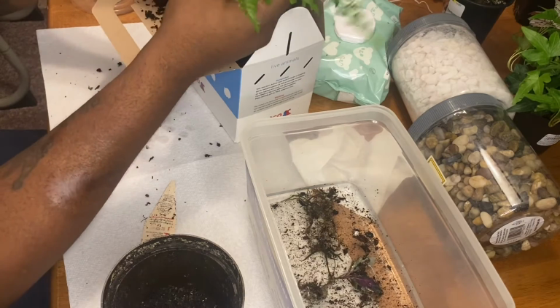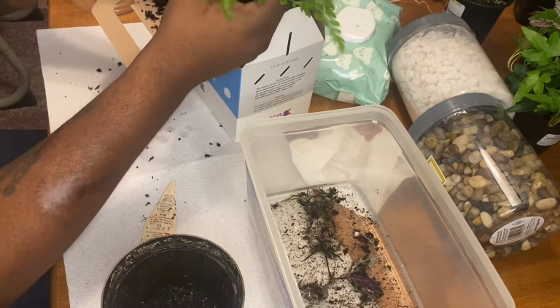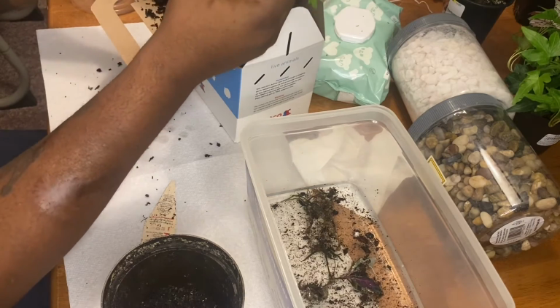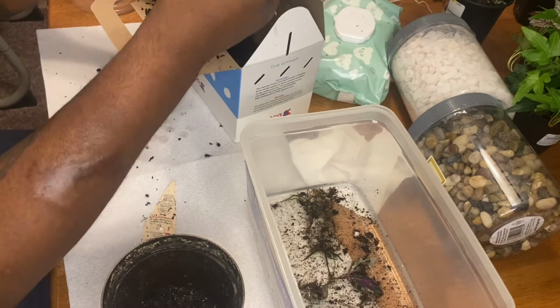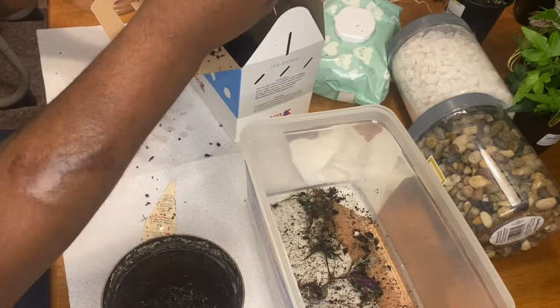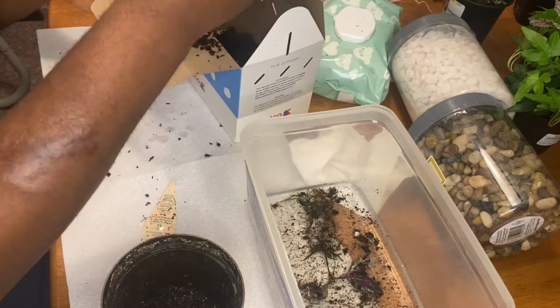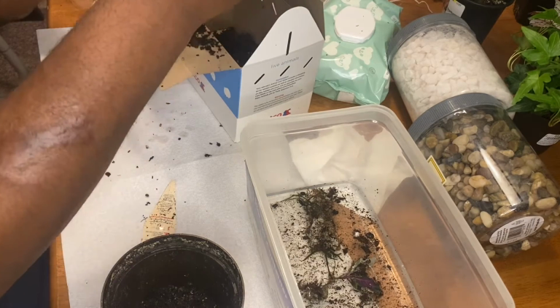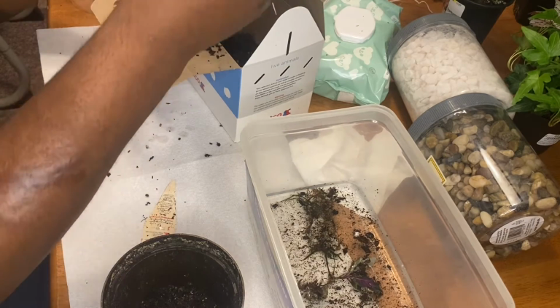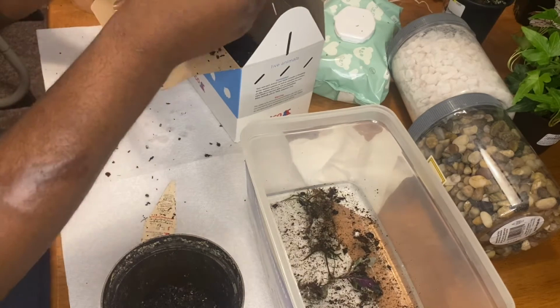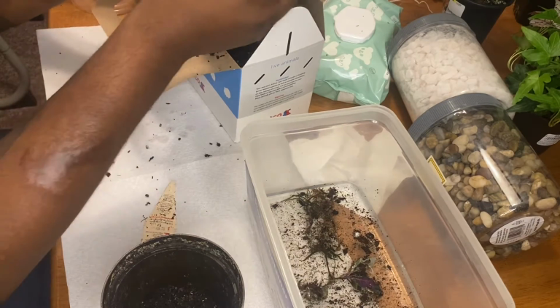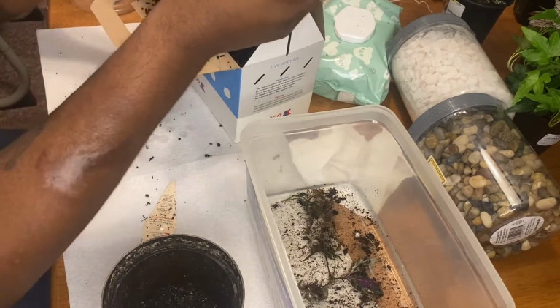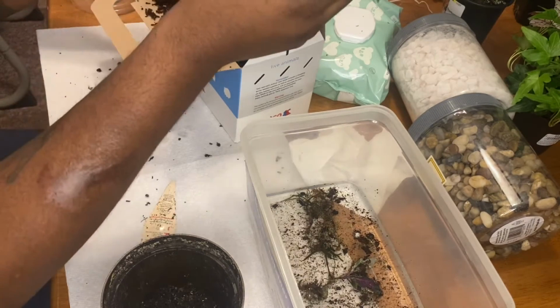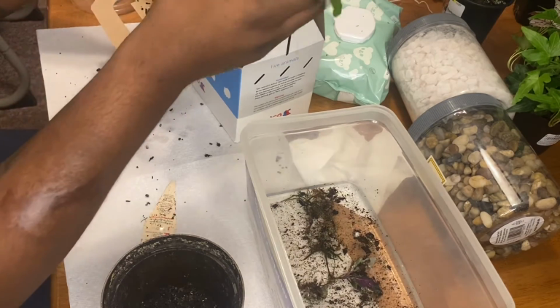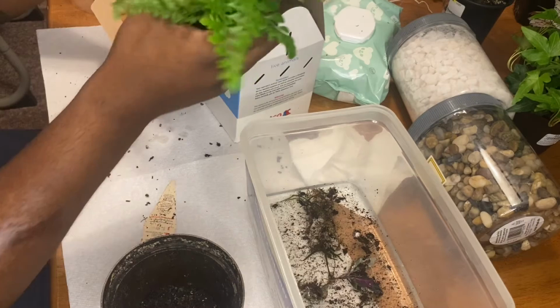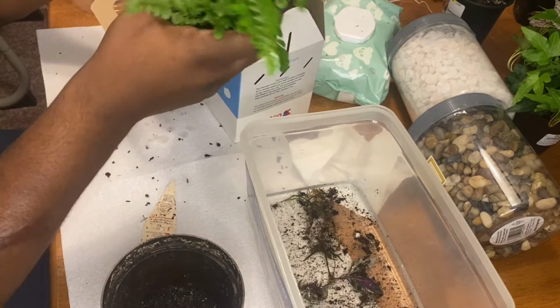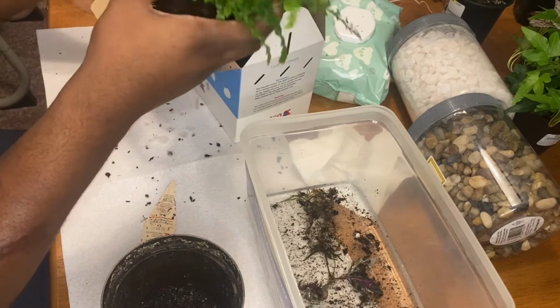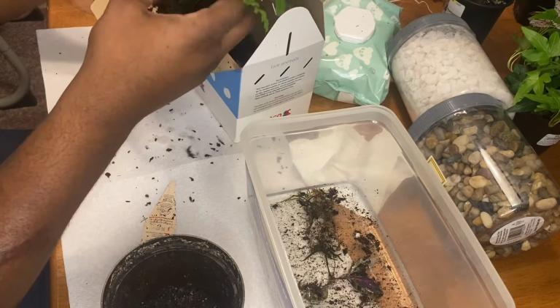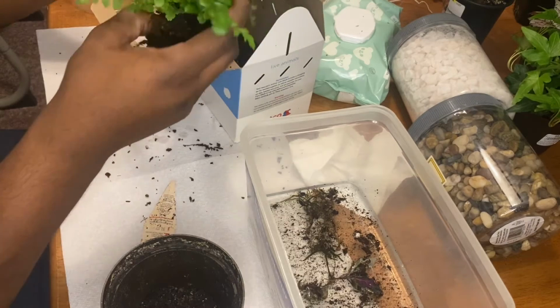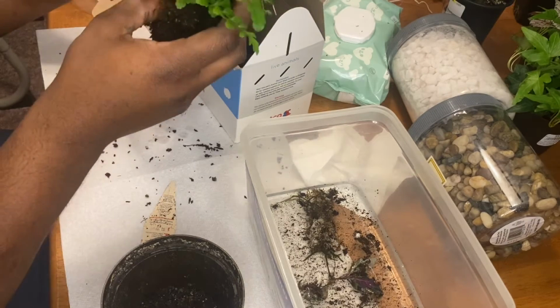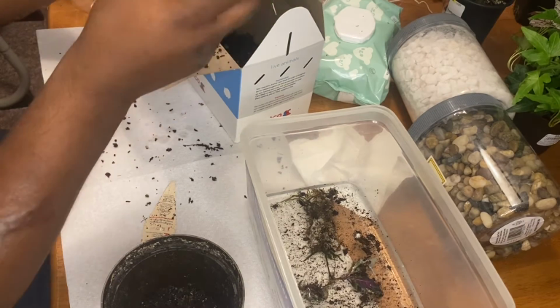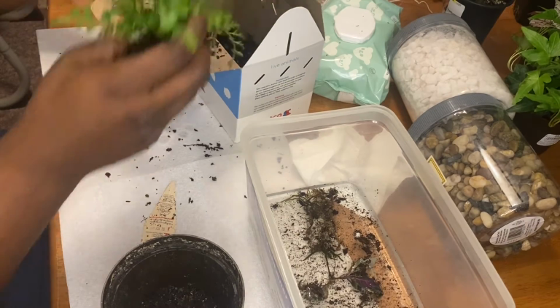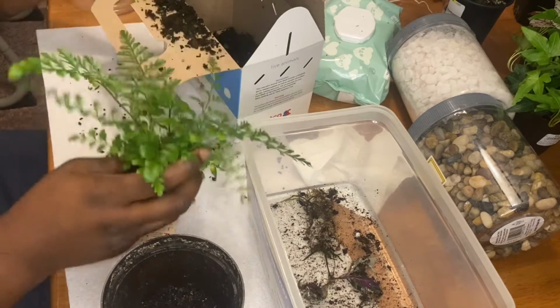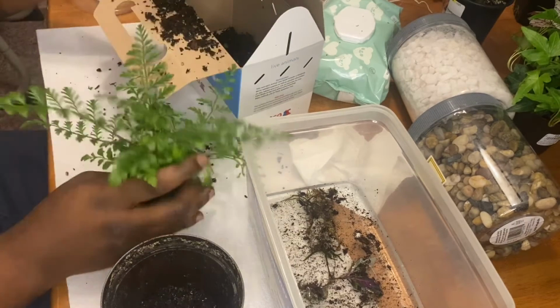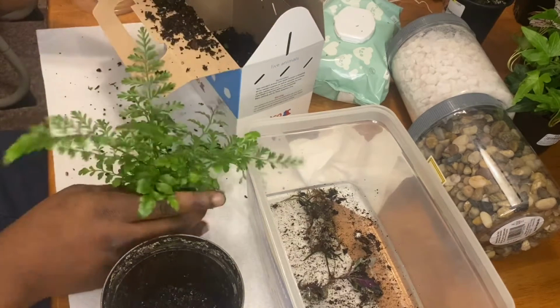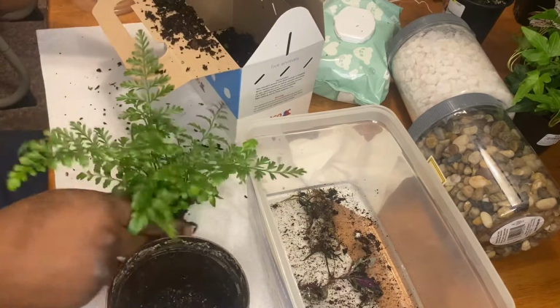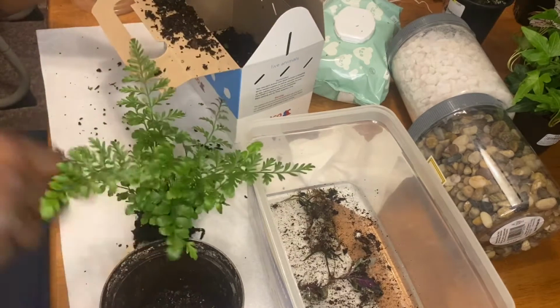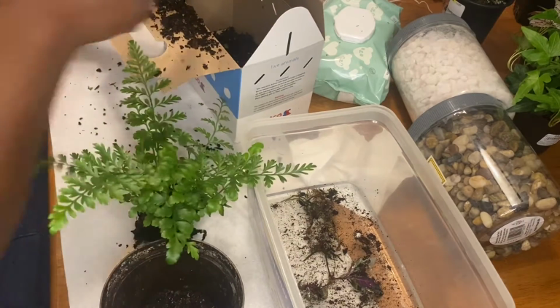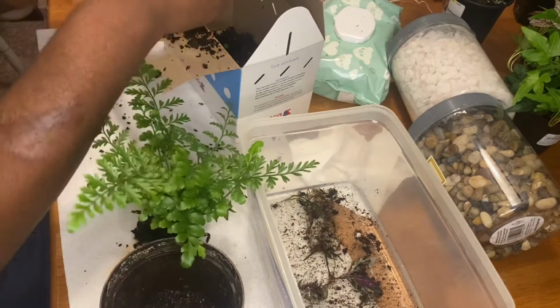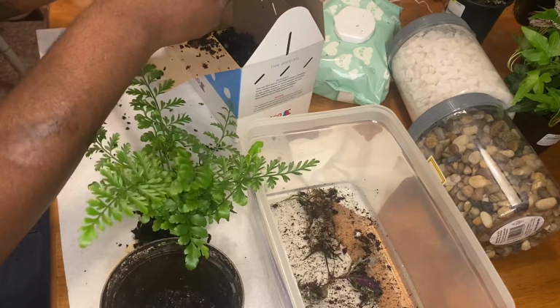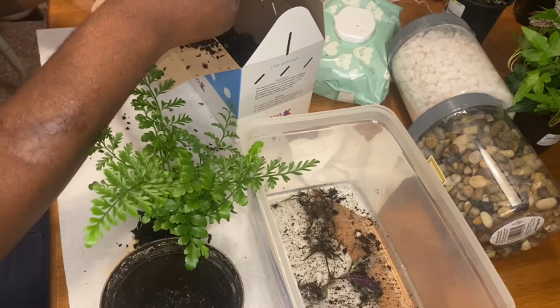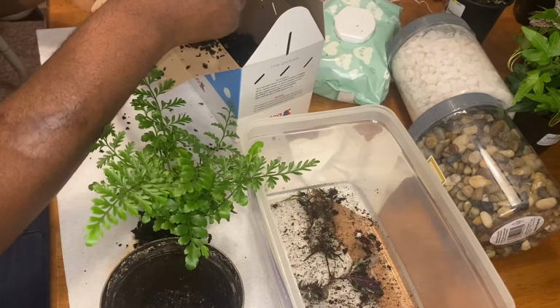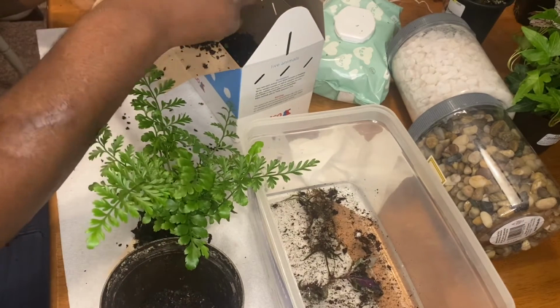One thing I do is I make sure I save all the dirt because I will be reusing it, whether it be for repotting or saving it for later.